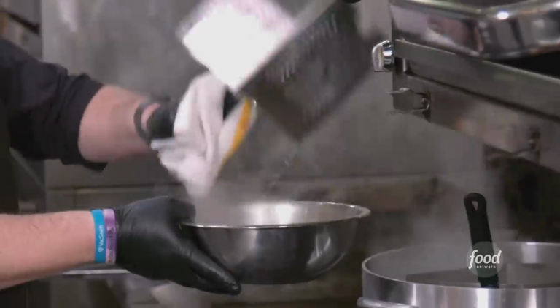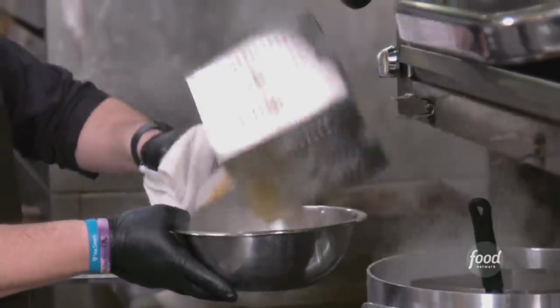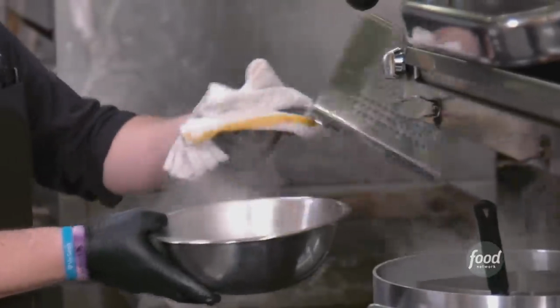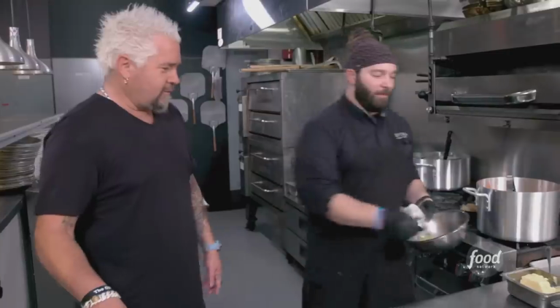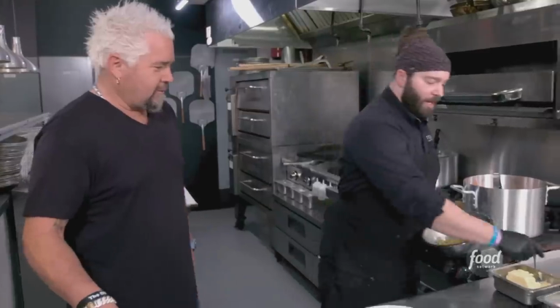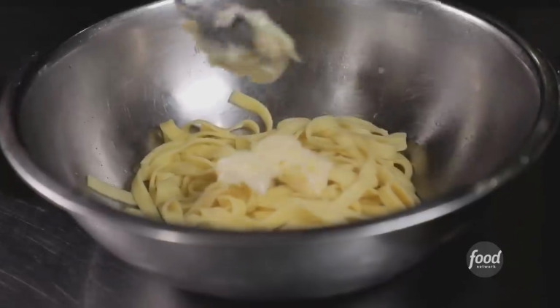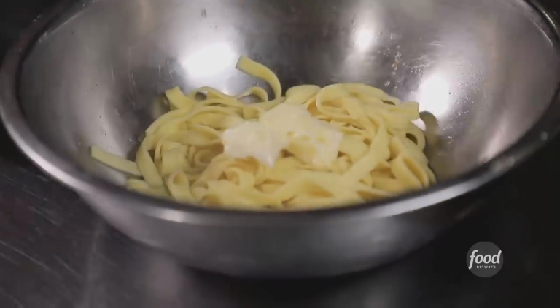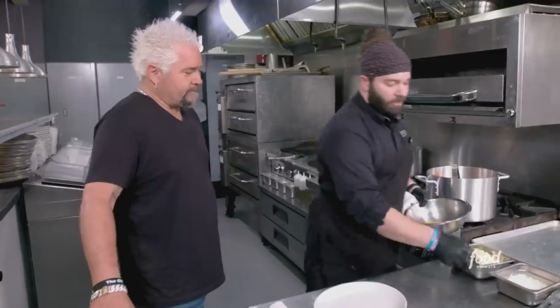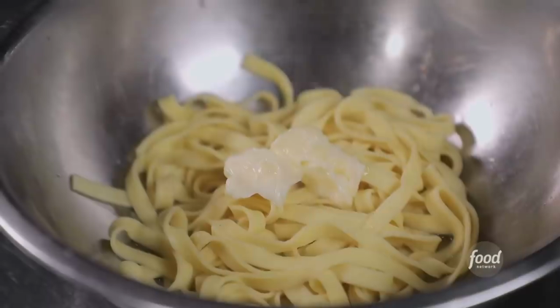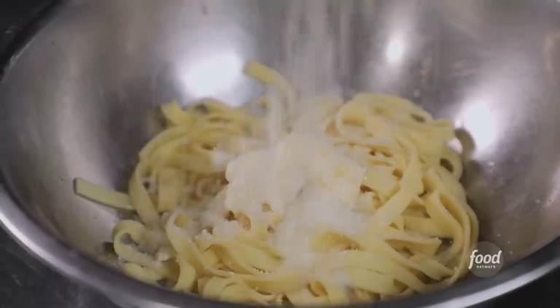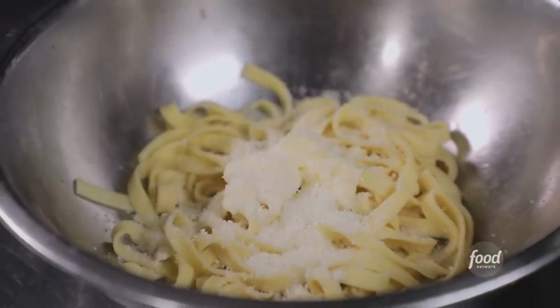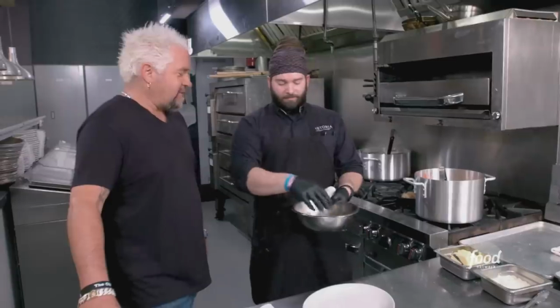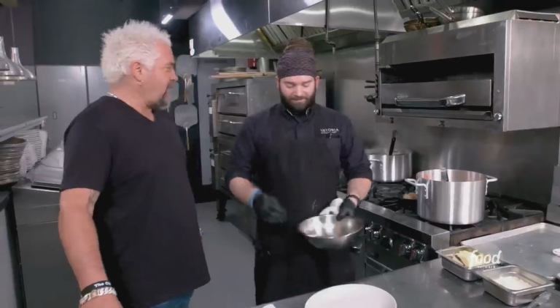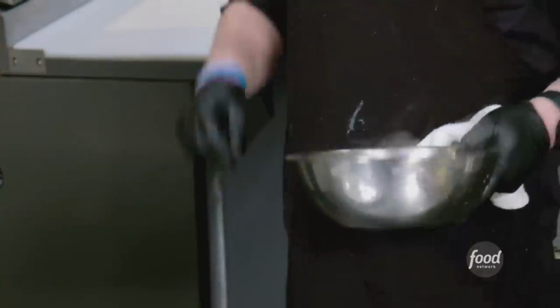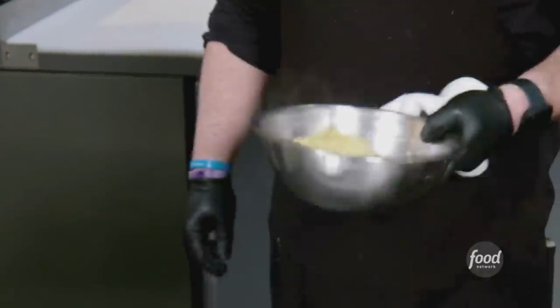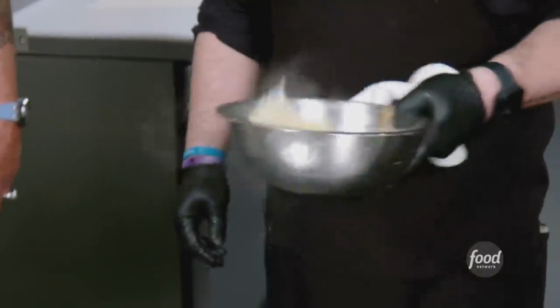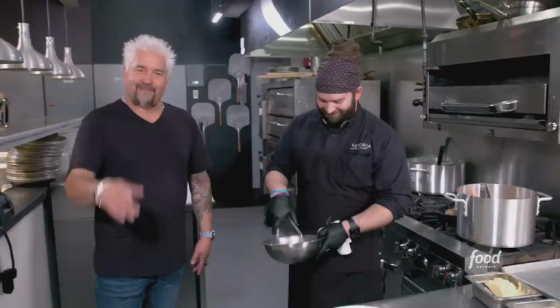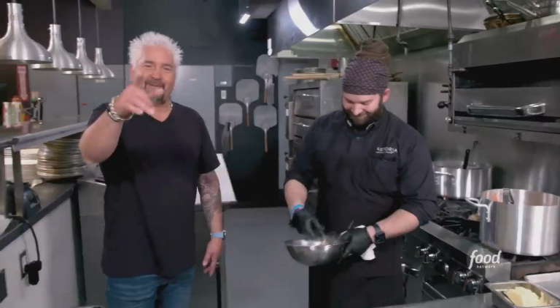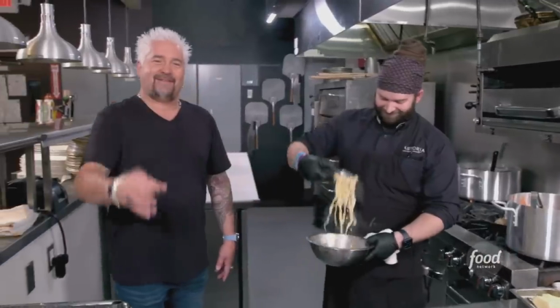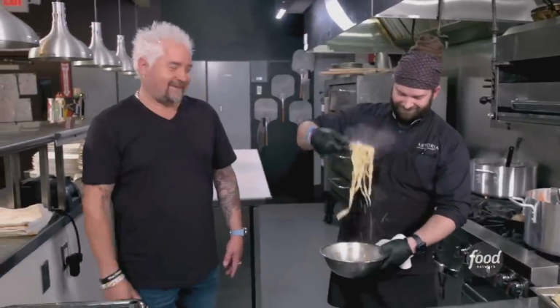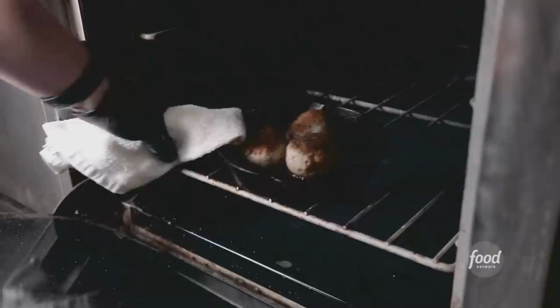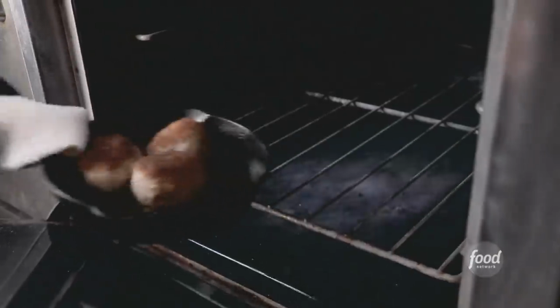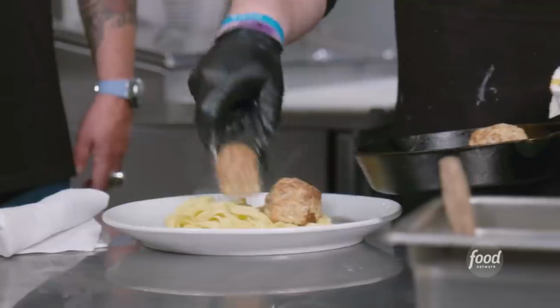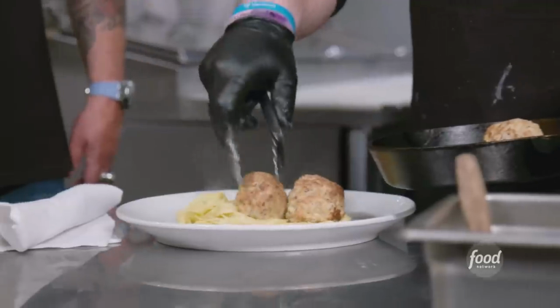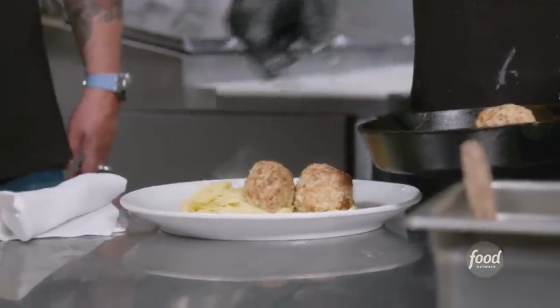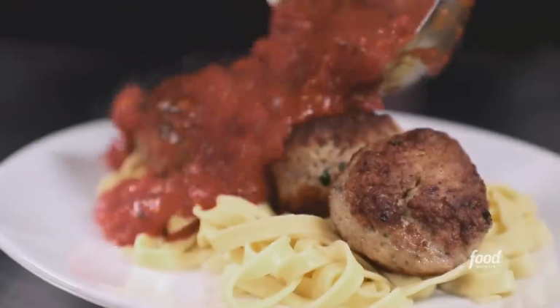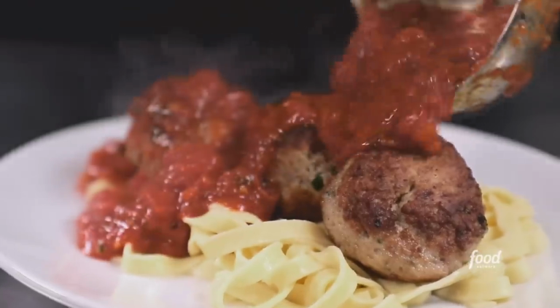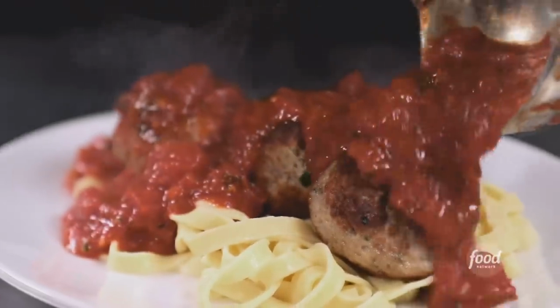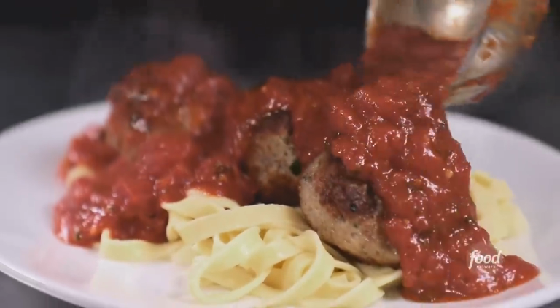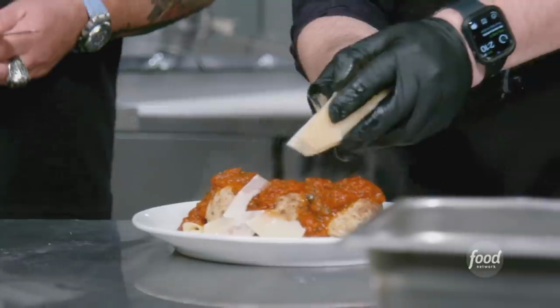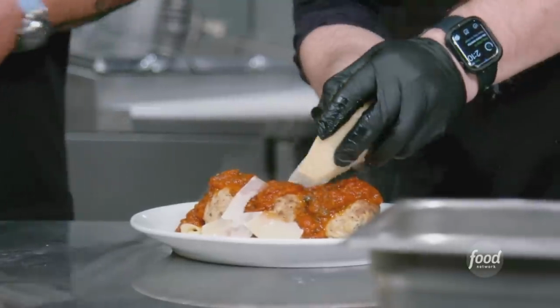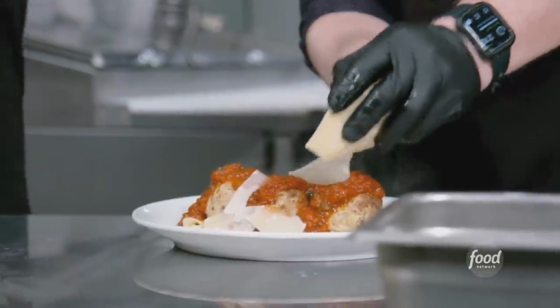Our house-made pasta's done. I like to add a little bit of butter and a little bit of Parmesan. Nothing better than a buttered noodle — make me a T-shirt that says that. Pull our meatballs out of the oven, finish with our tomato sauce, and some nice aged Parmesan.